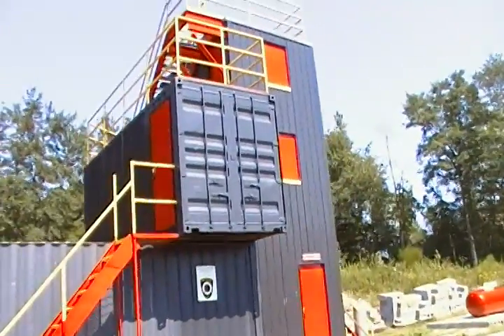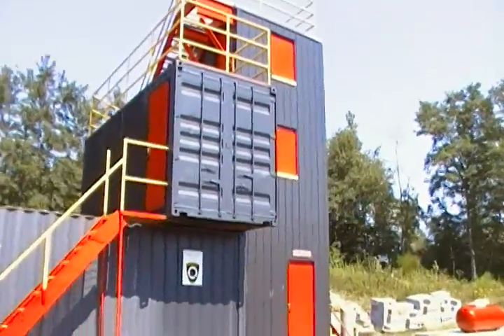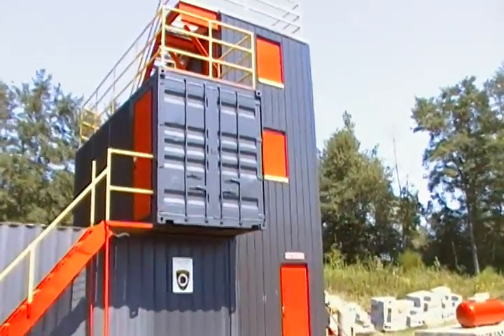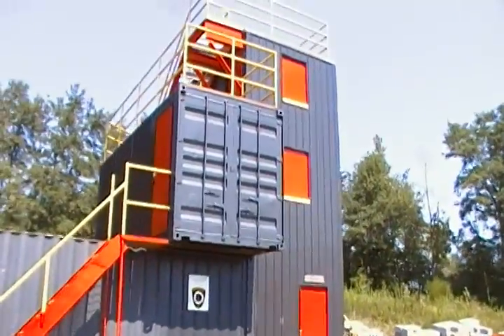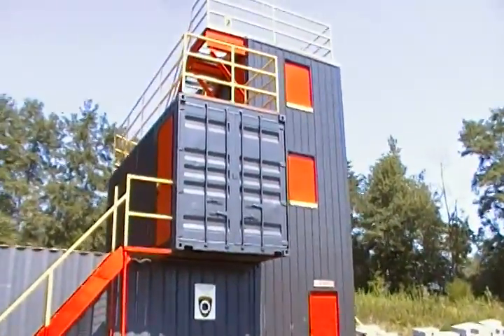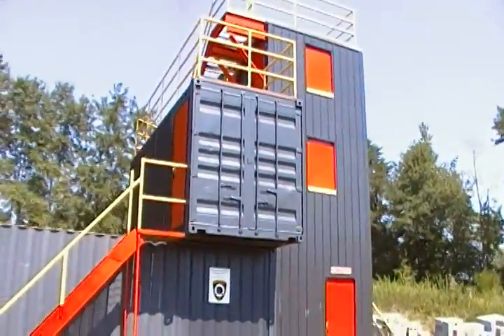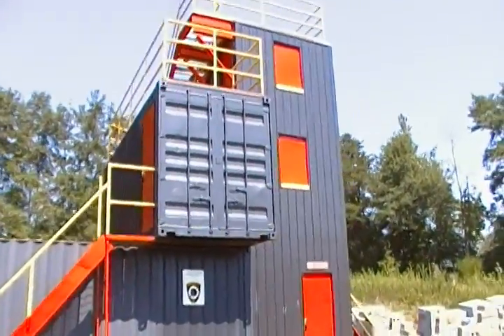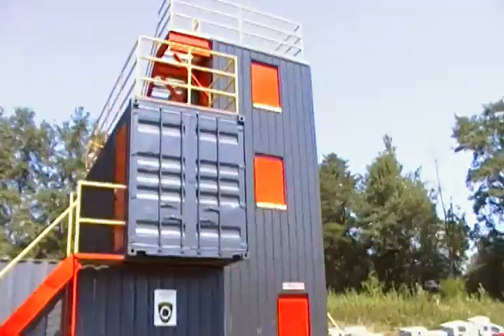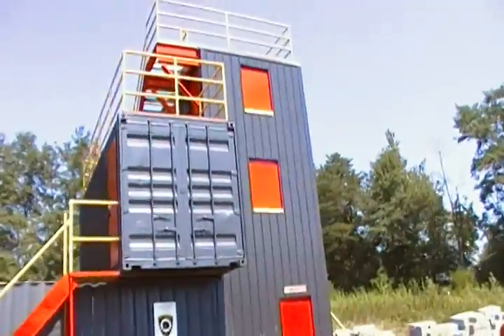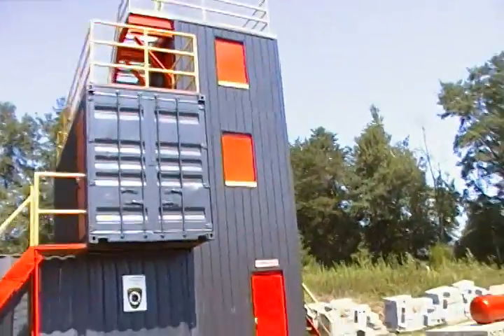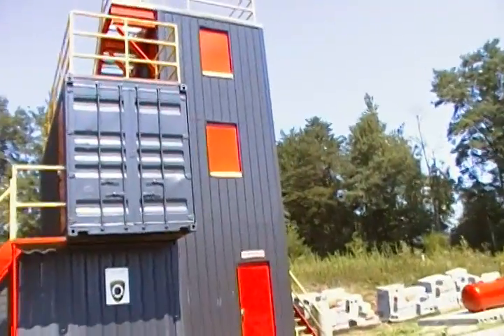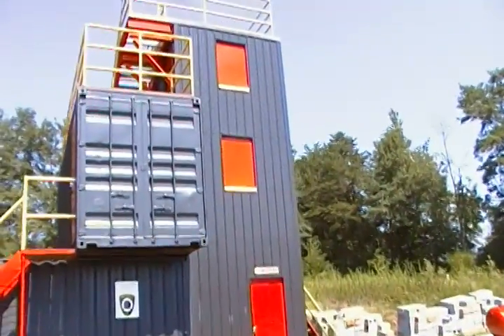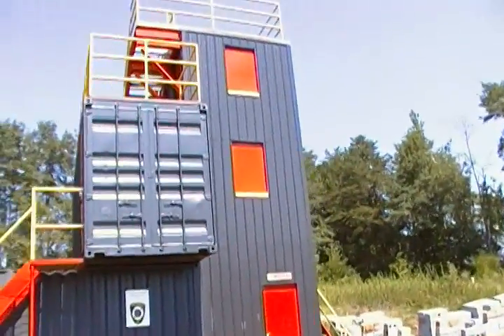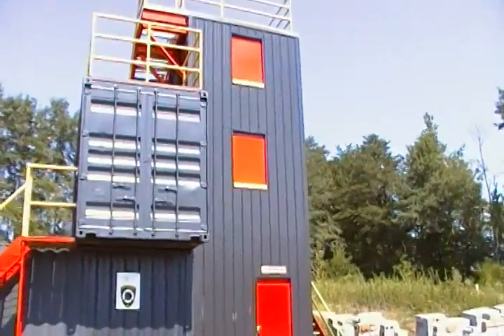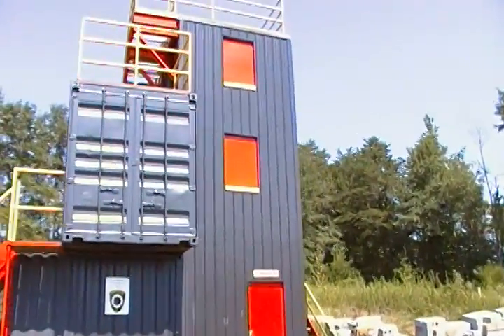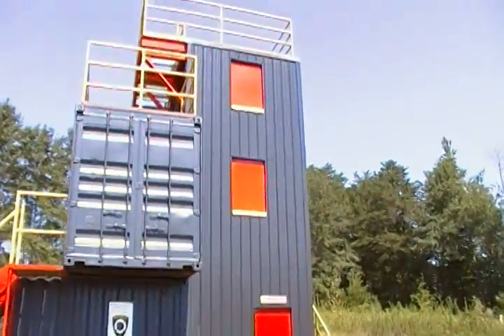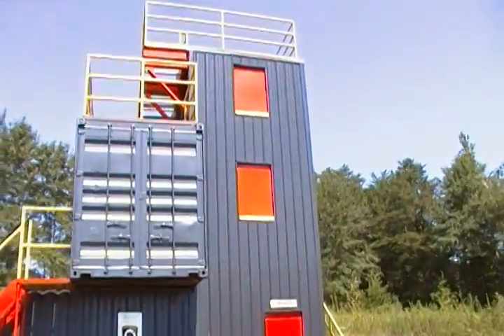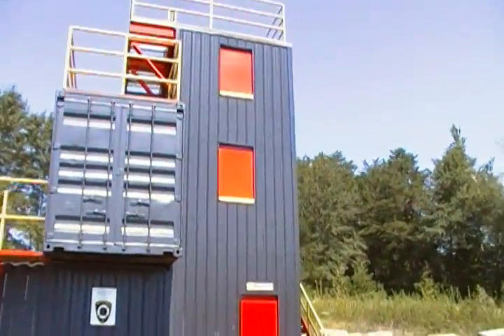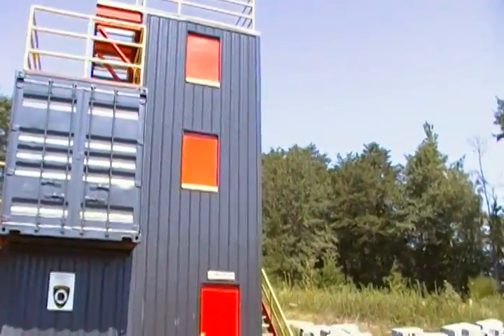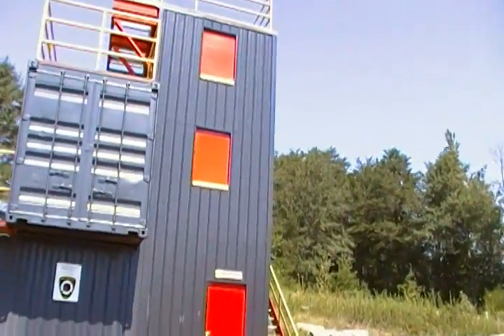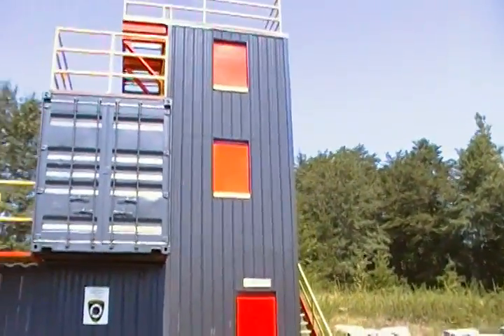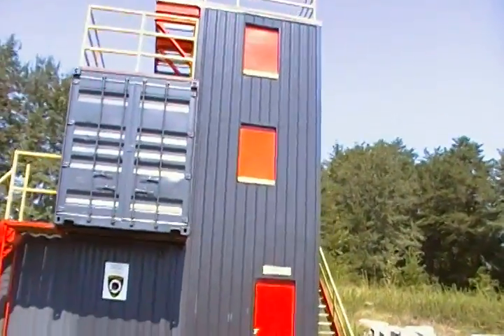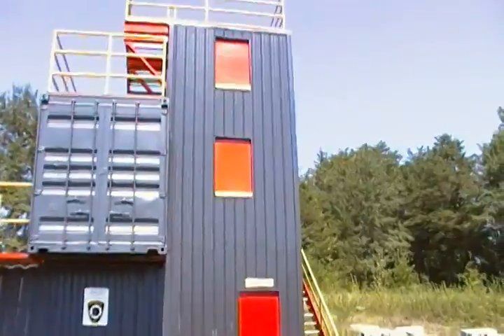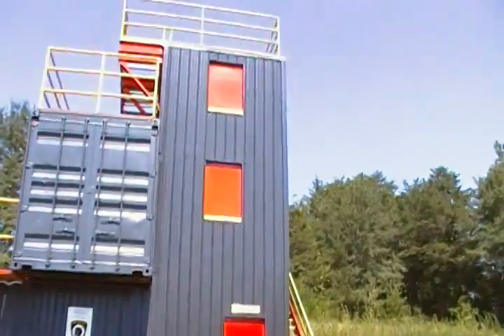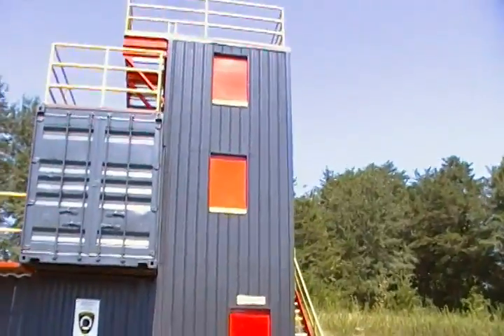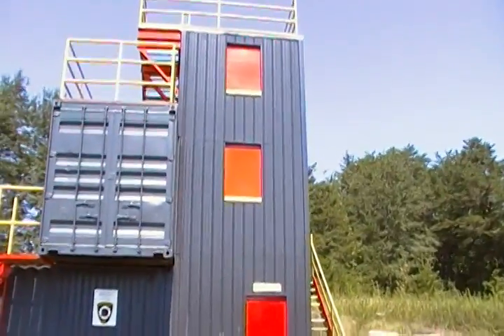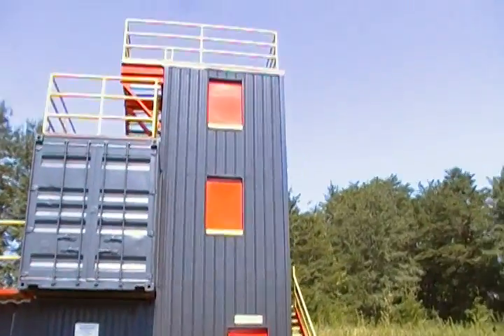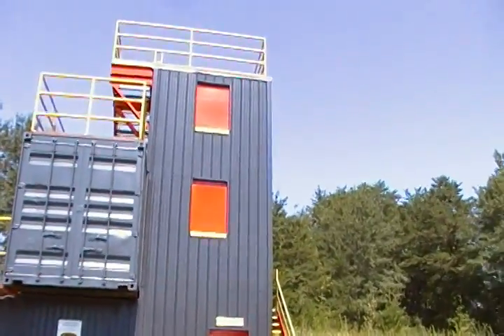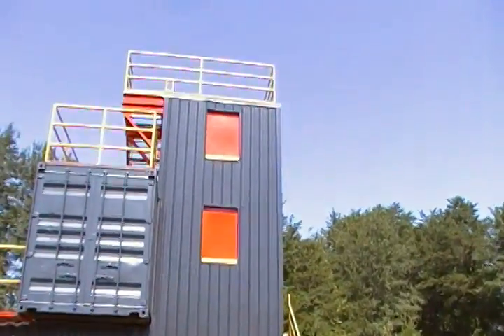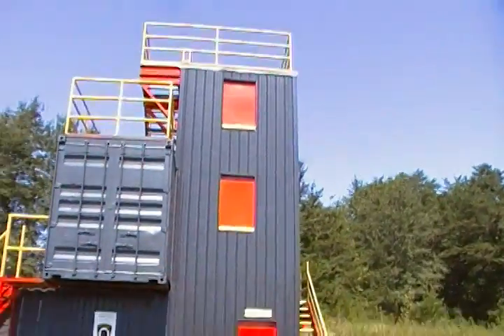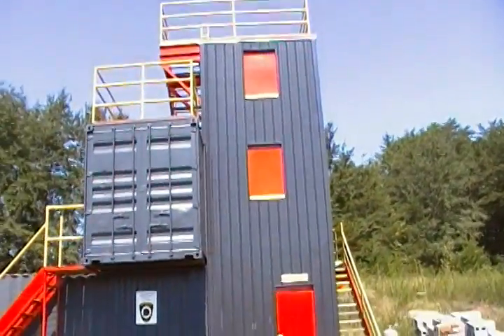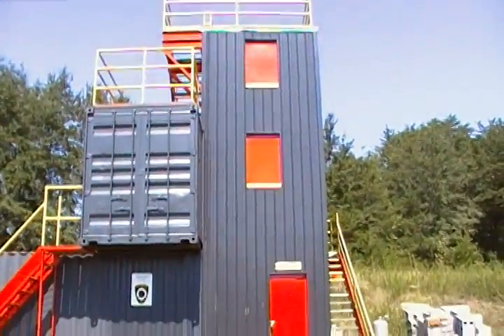This is pretty attractive. I mean, it's not made to be attractive — it's made to just be used for firefighters to train inside there. So this gives you an option.